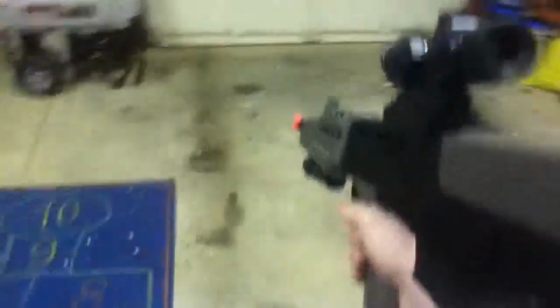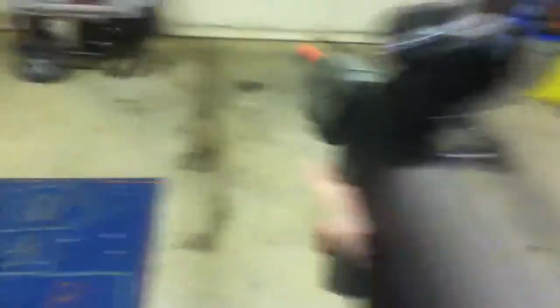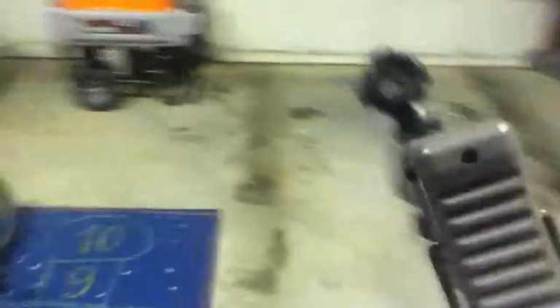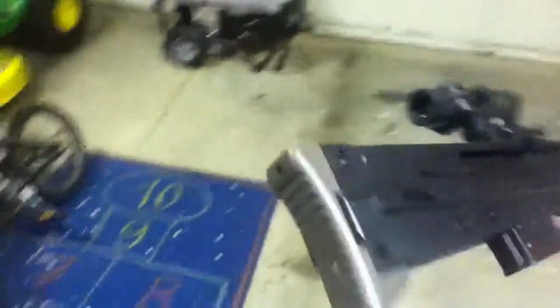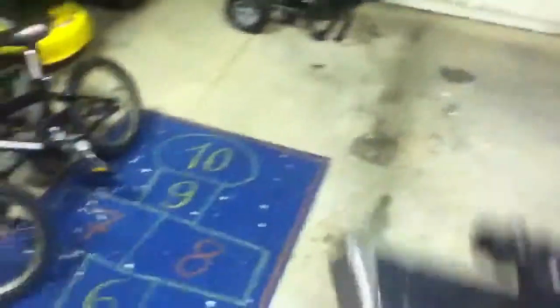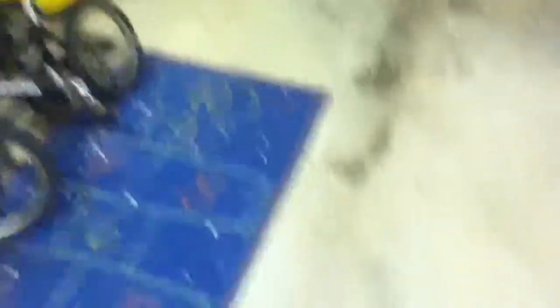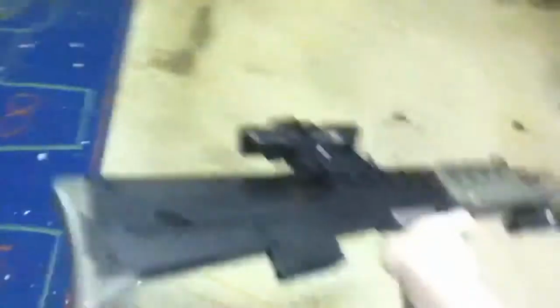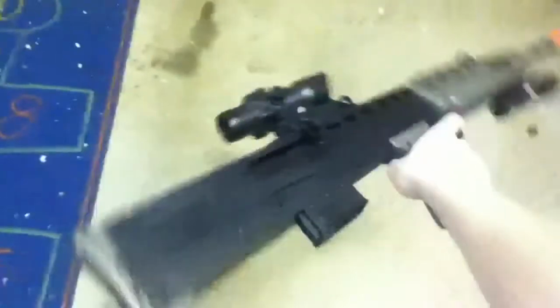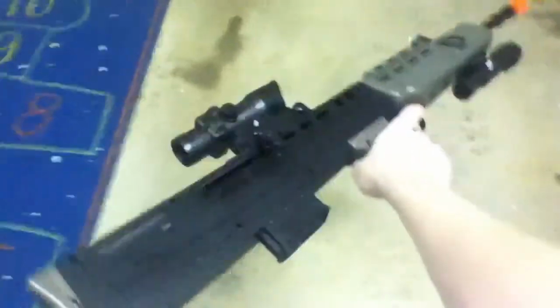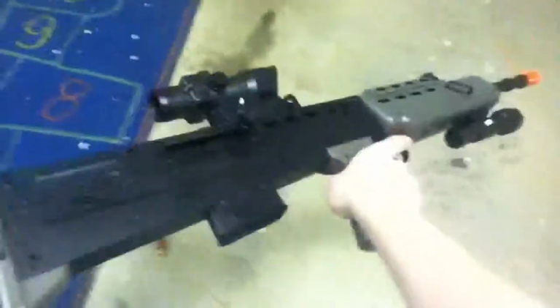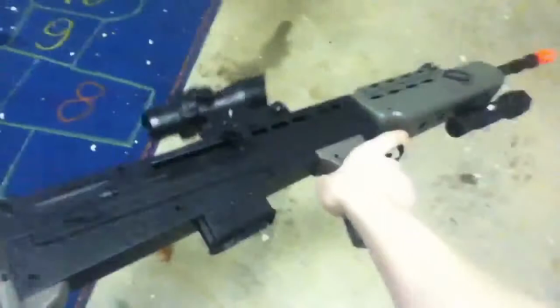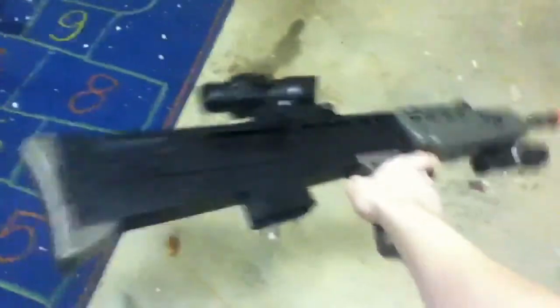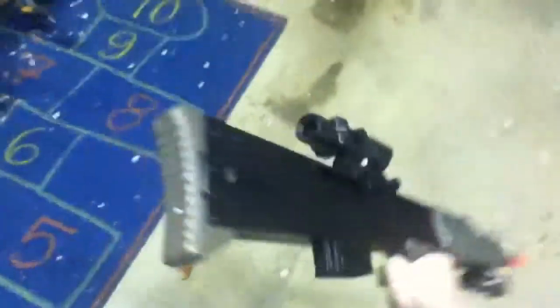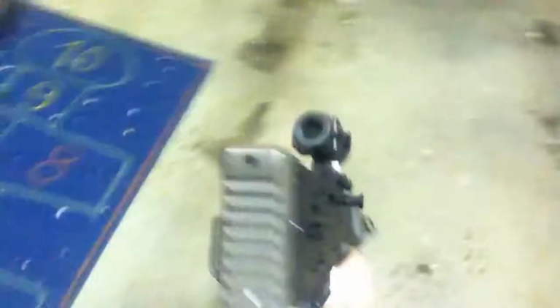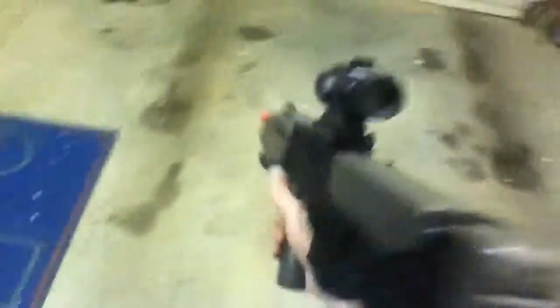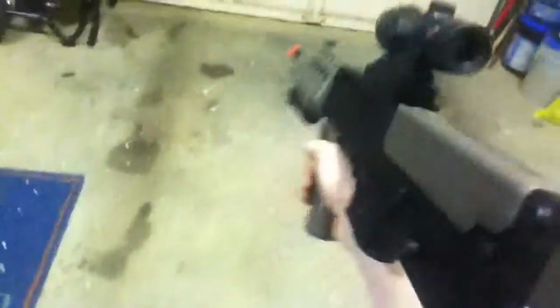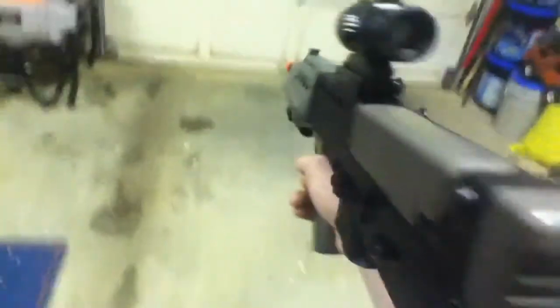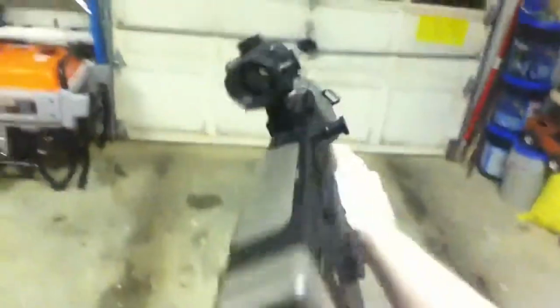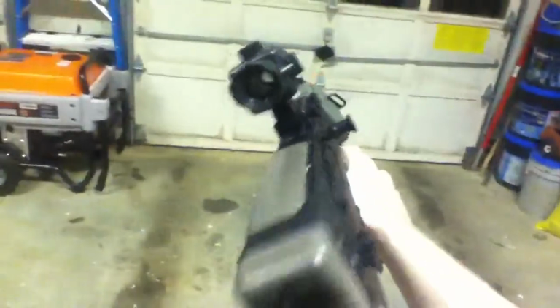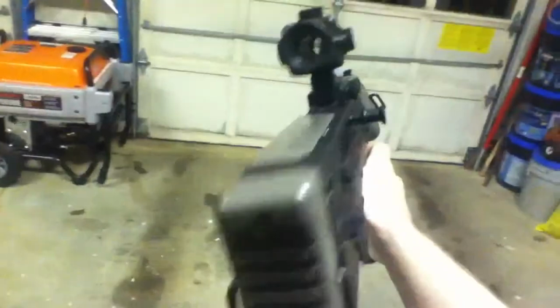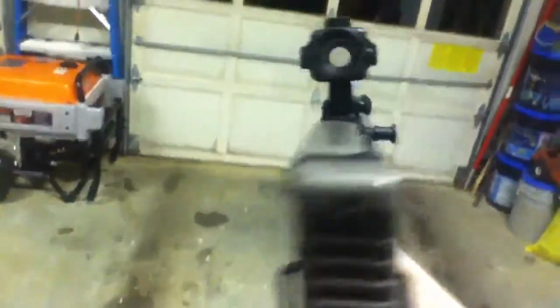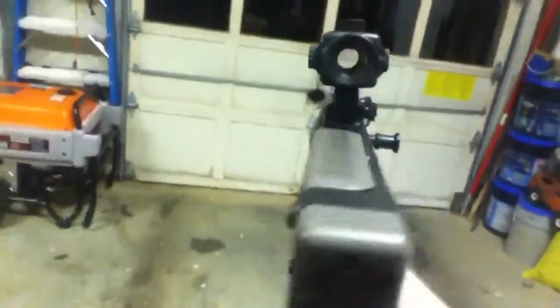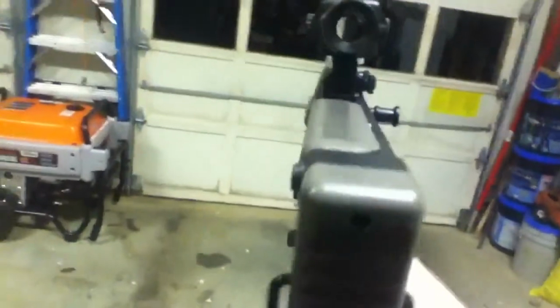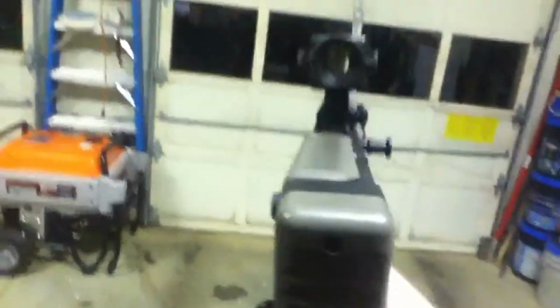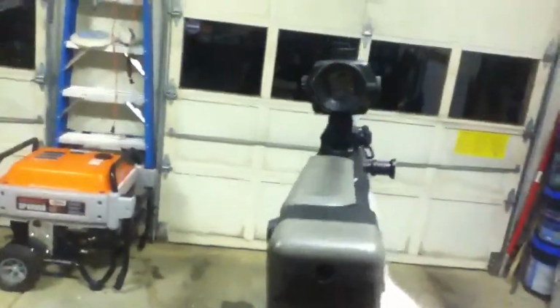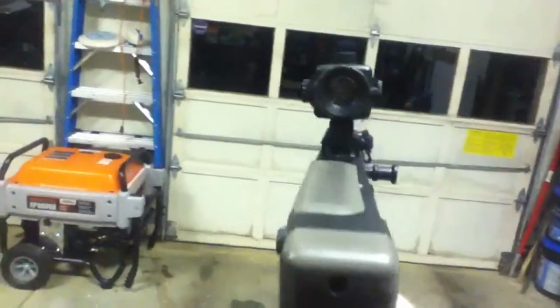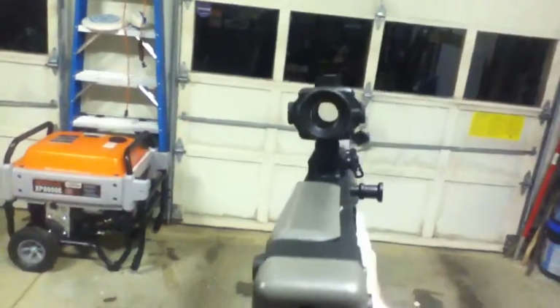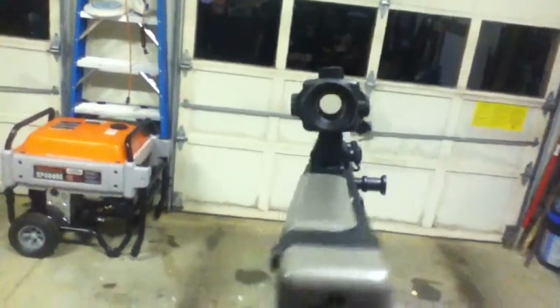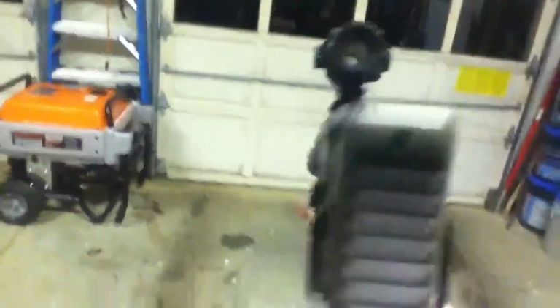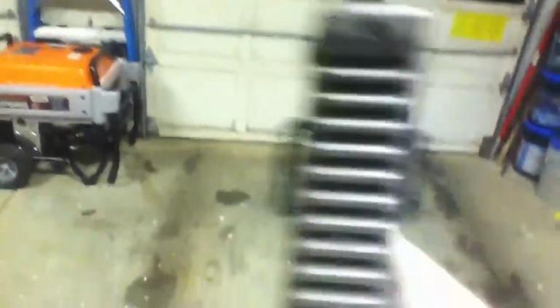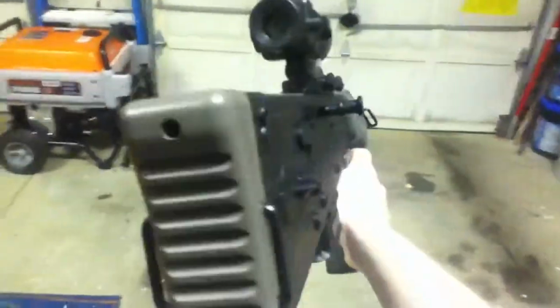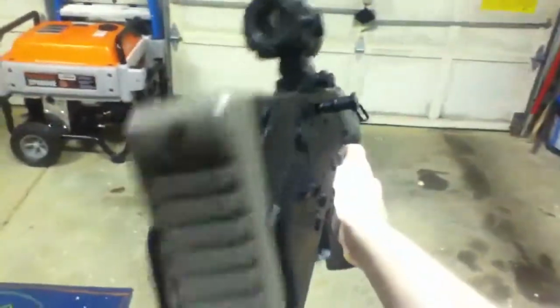All in all it feels great. It's about three to four pounds maybe. And yeah, if you look through there, it just looks awesome.